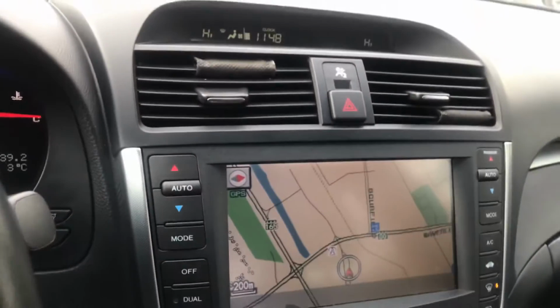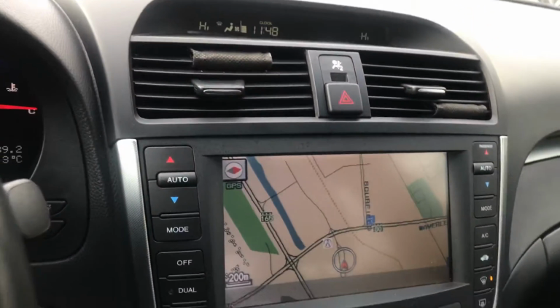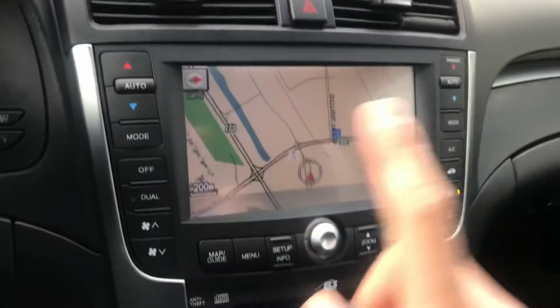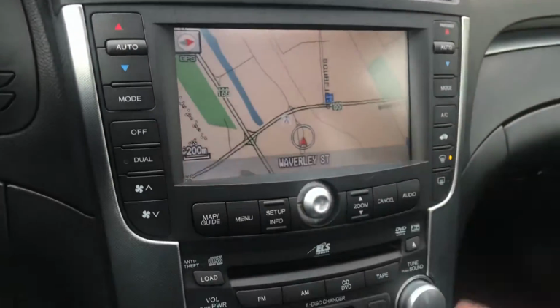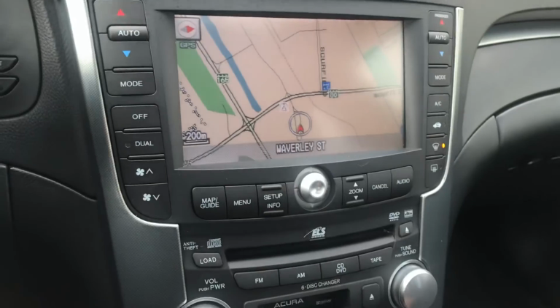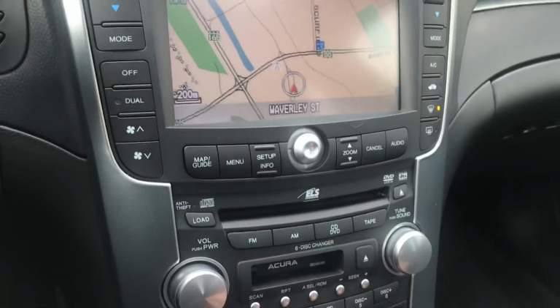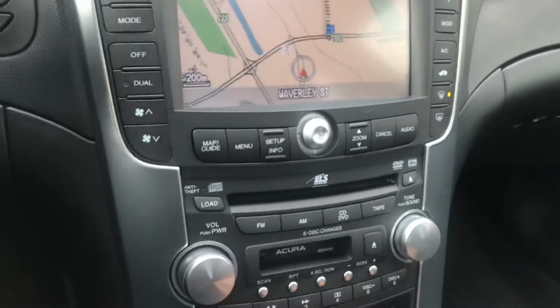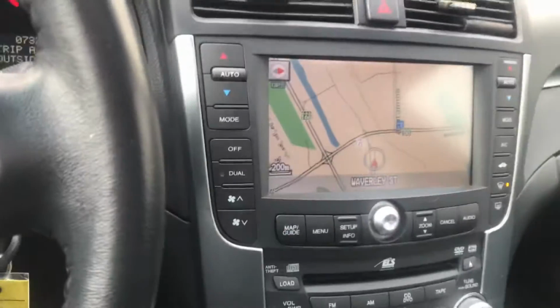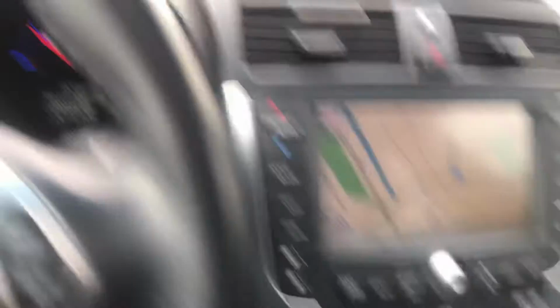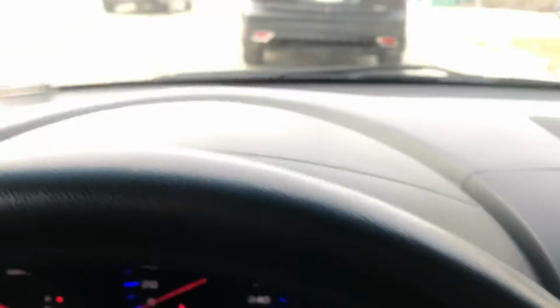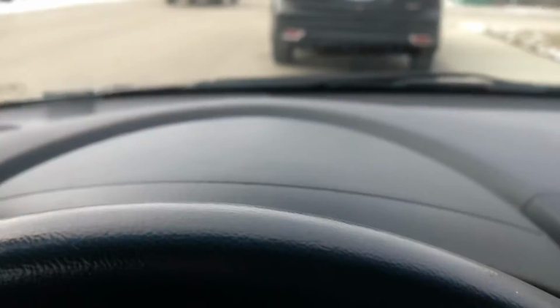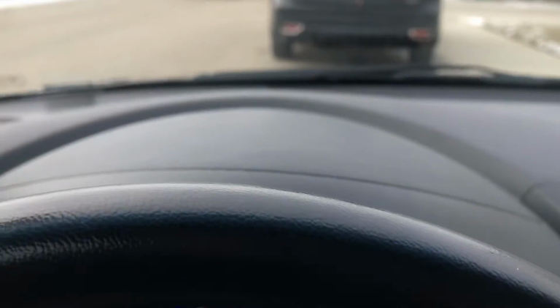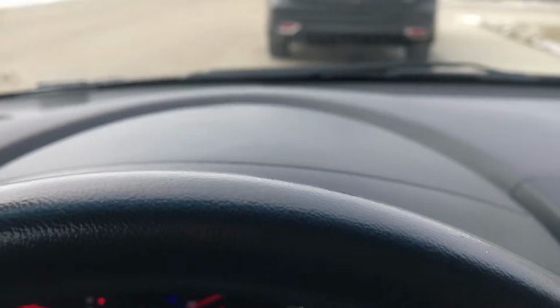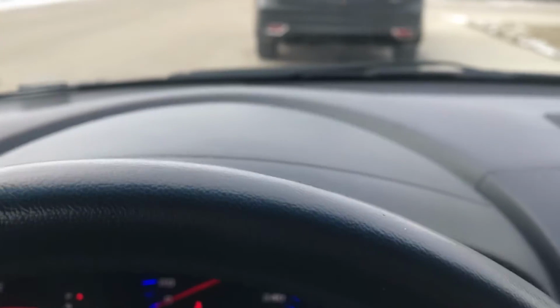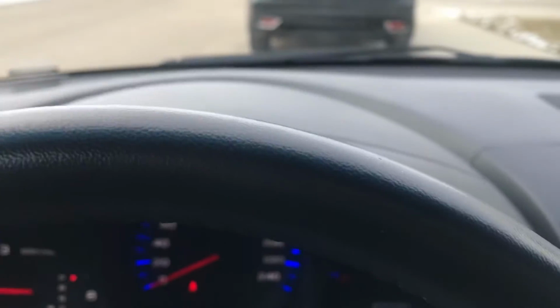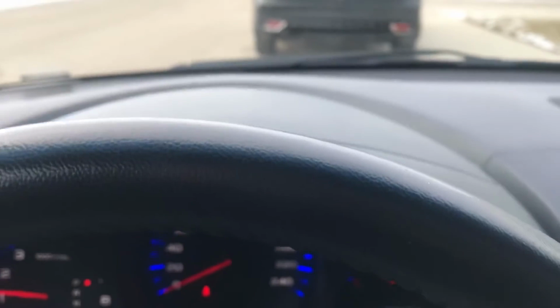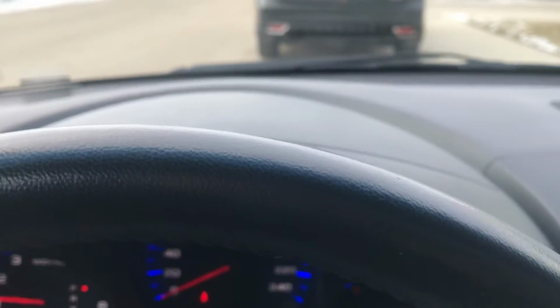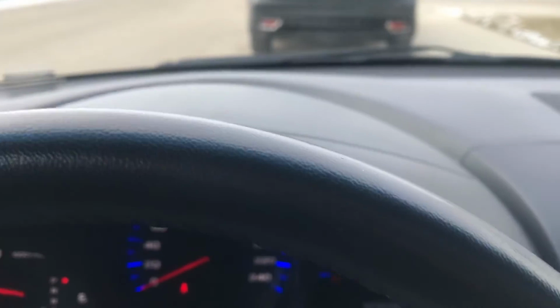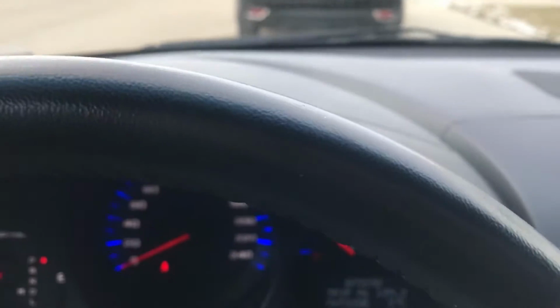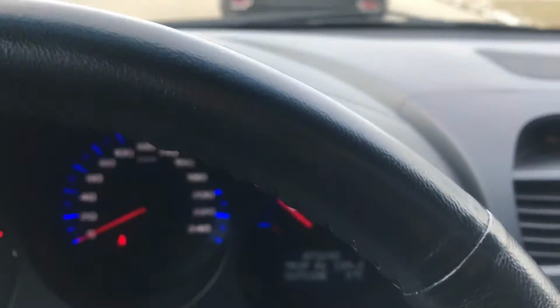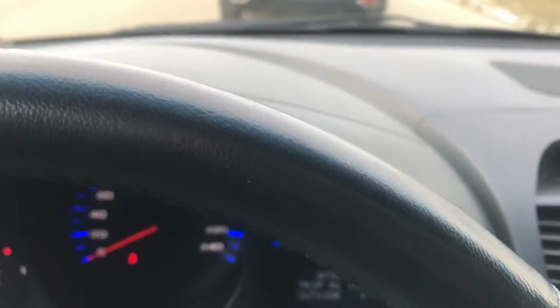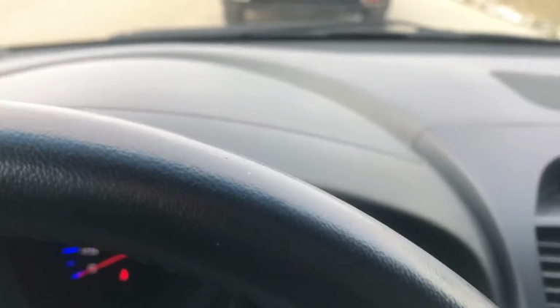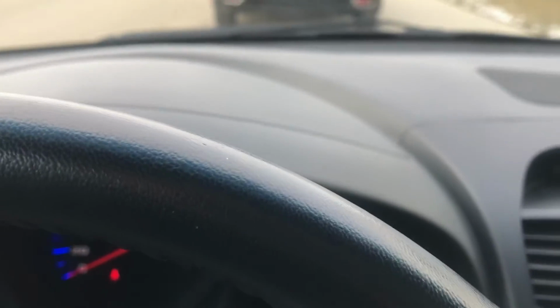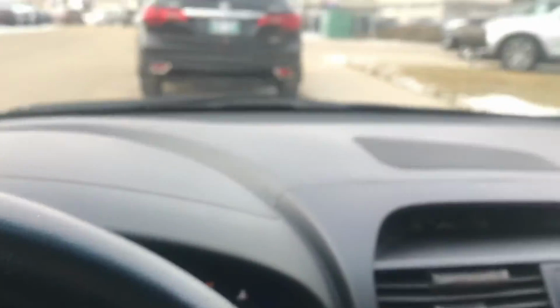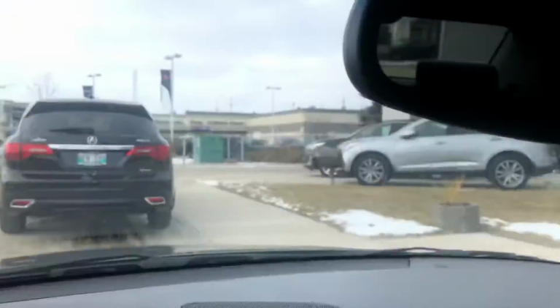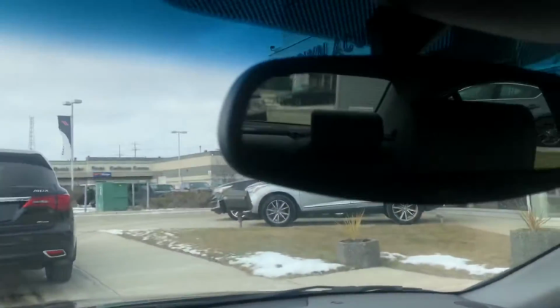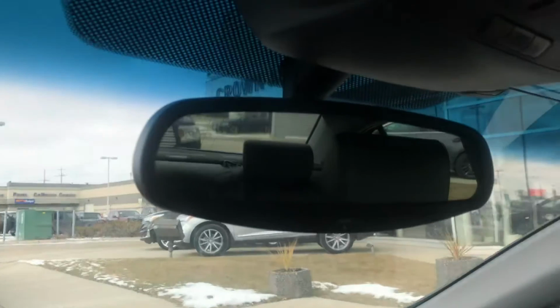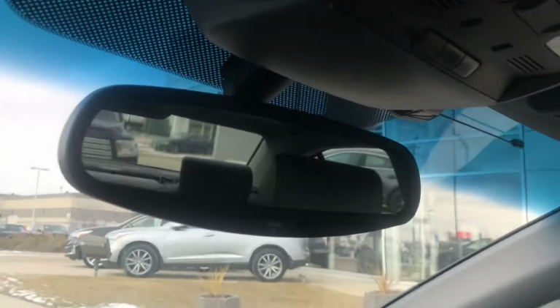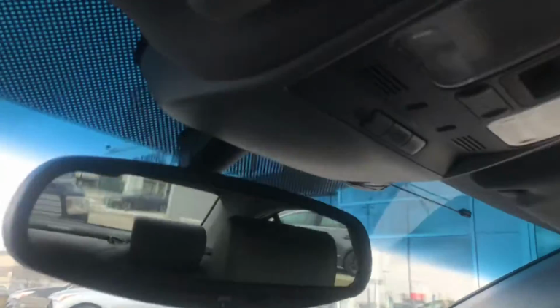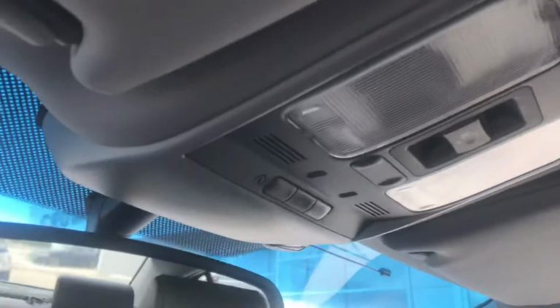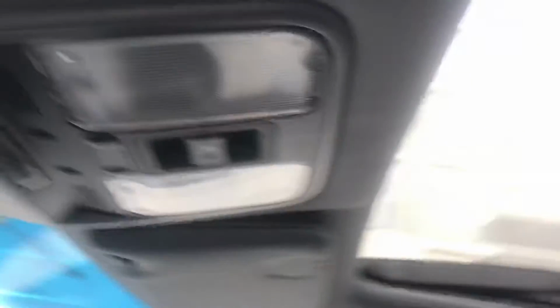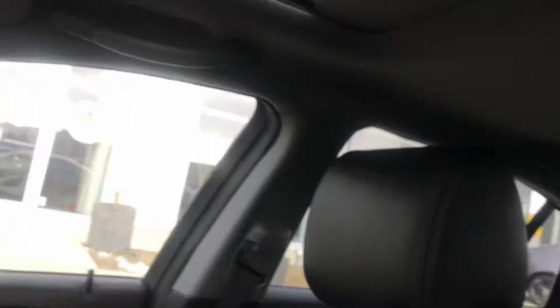Dual climate control. The engine sounds really good — like a fairly new engine. Auto dimming mirrors, garage door opener, and a sunroof.